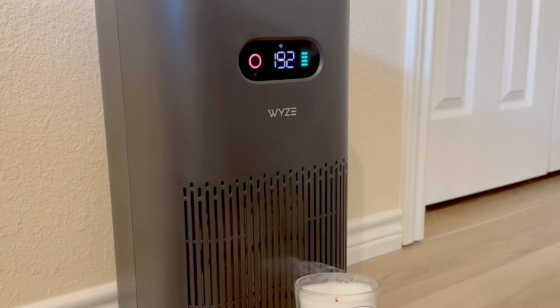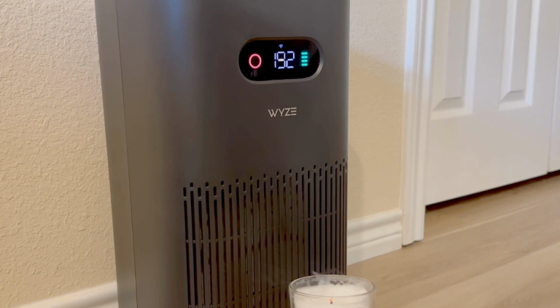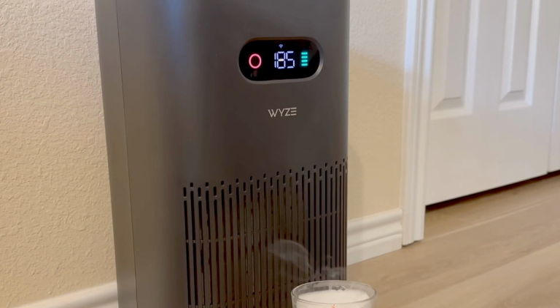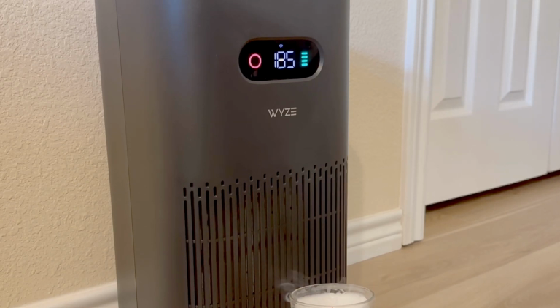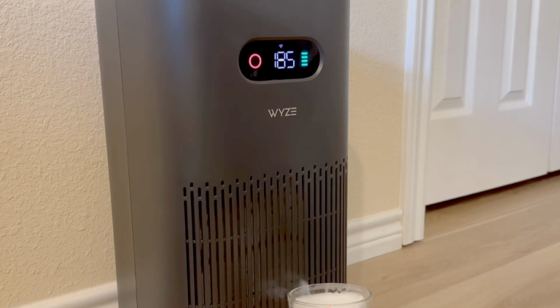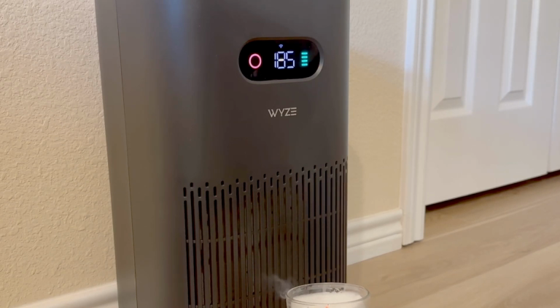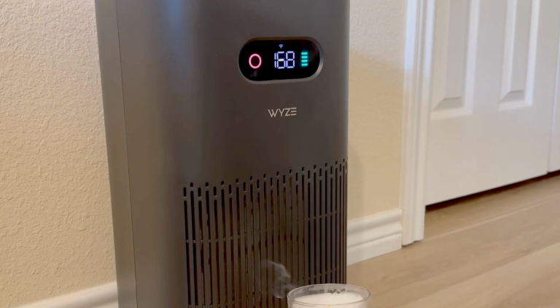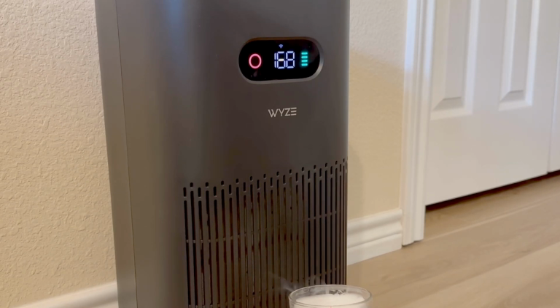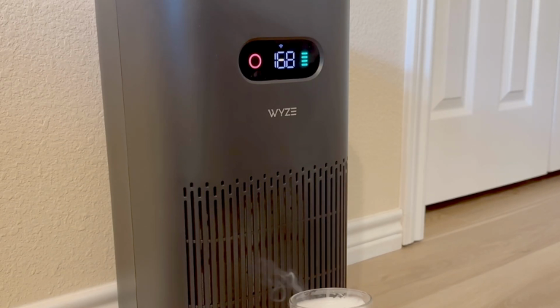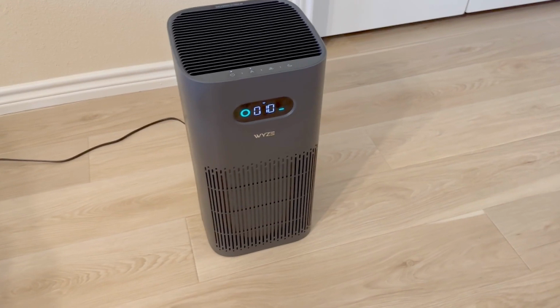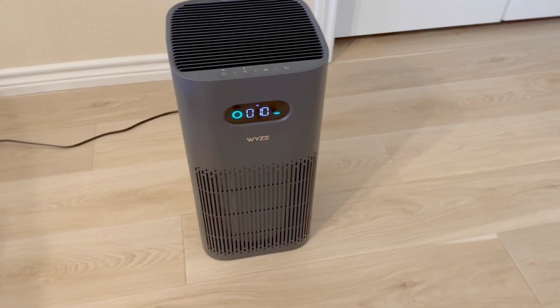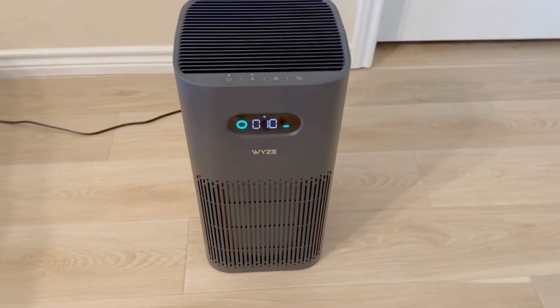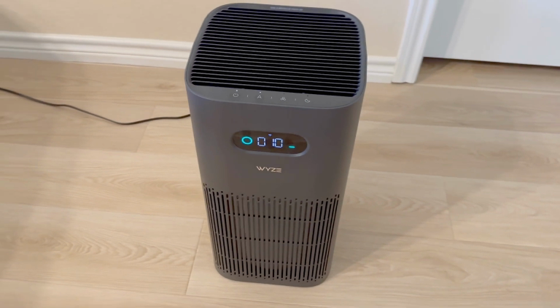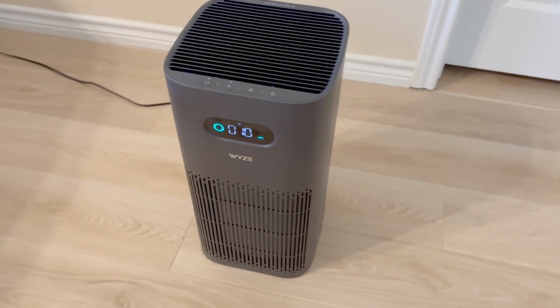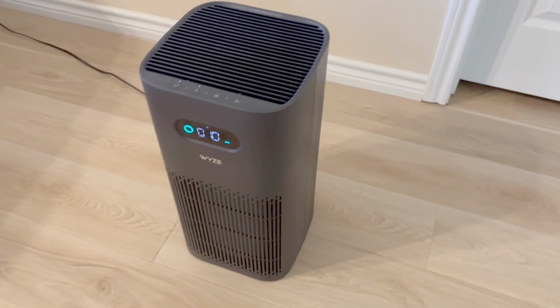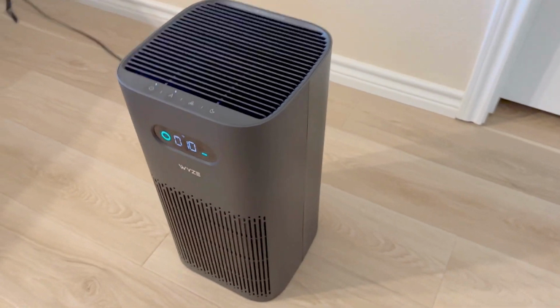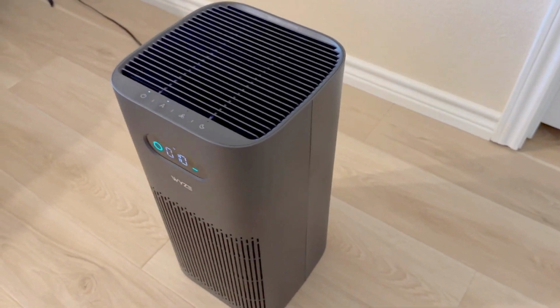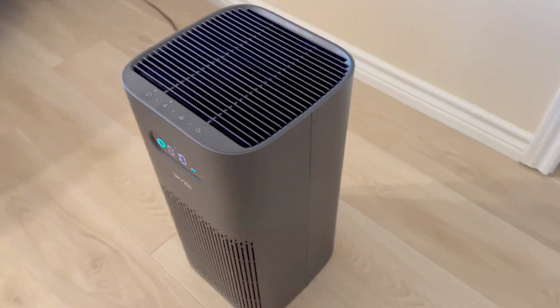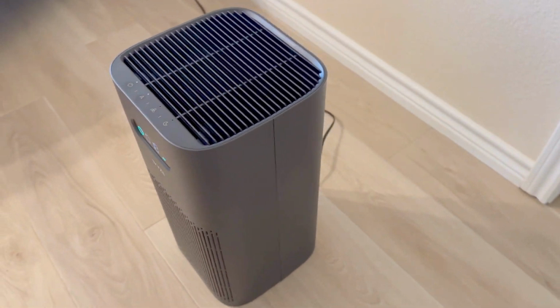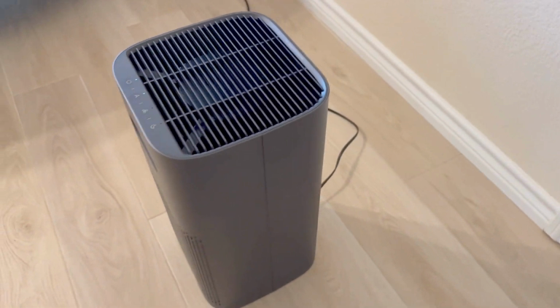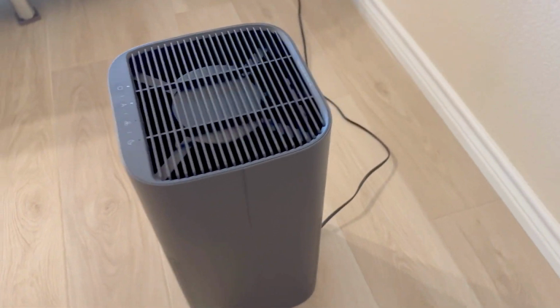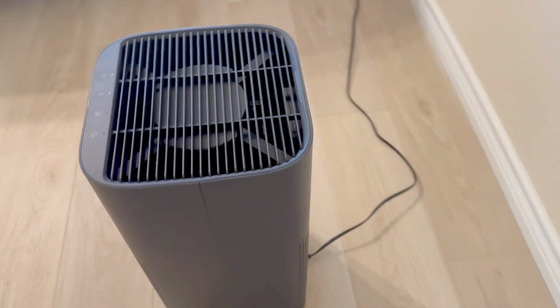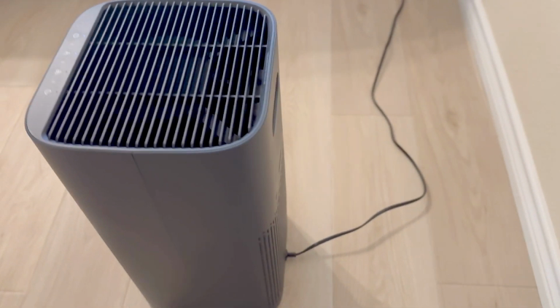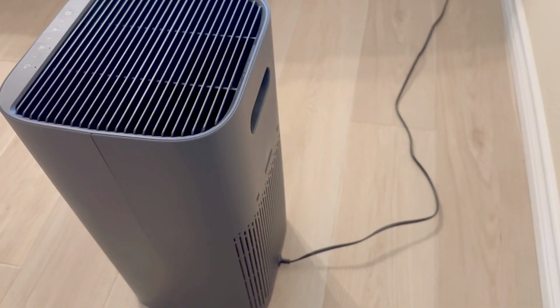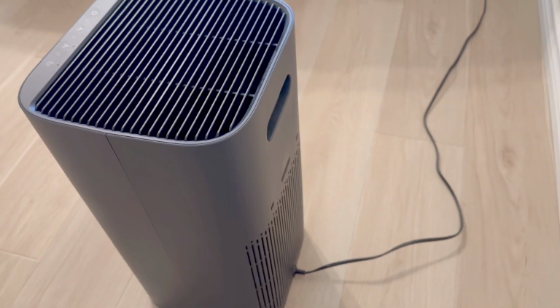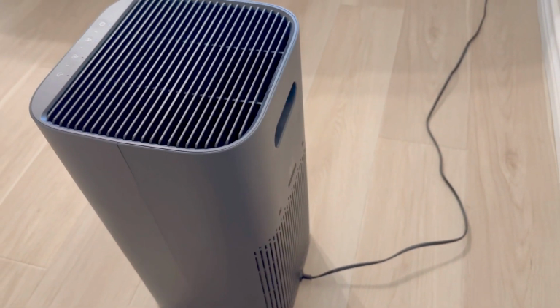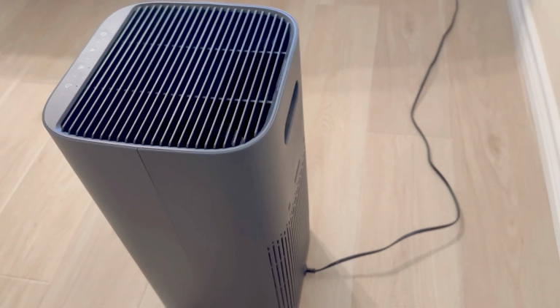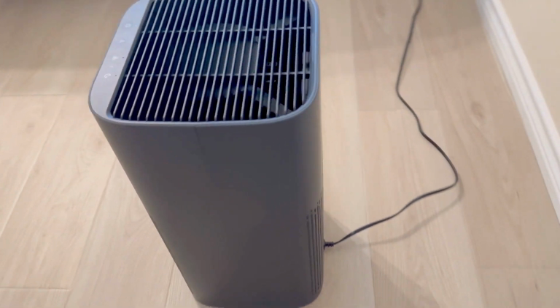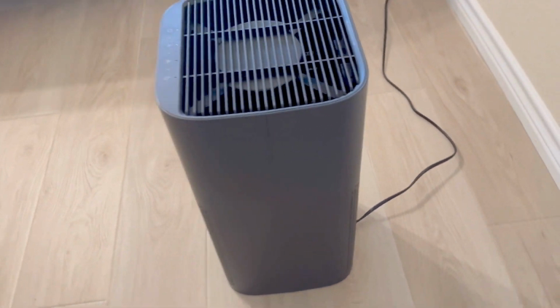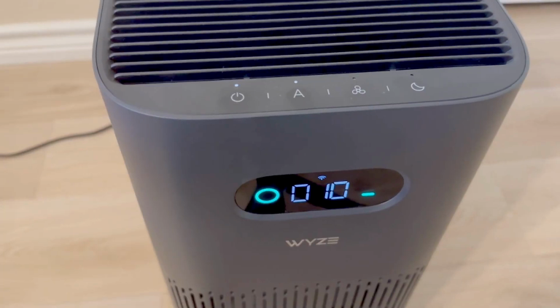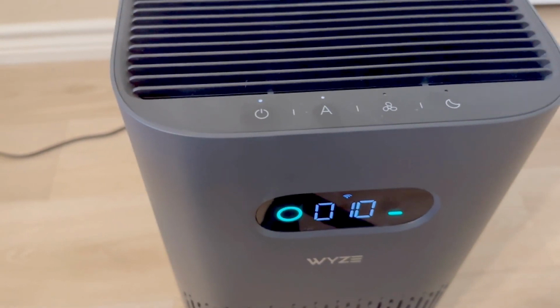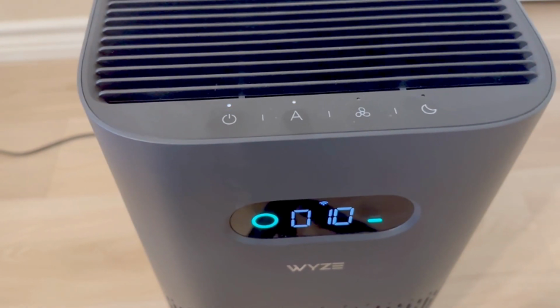Hi friends, today I'll be reviewing the Wyze Air Purifier. This can handle a large room of up to 550 square feet. The operation is super quiet and it has a bunch of nice features, which I'll get right into. Let's get a closer look.